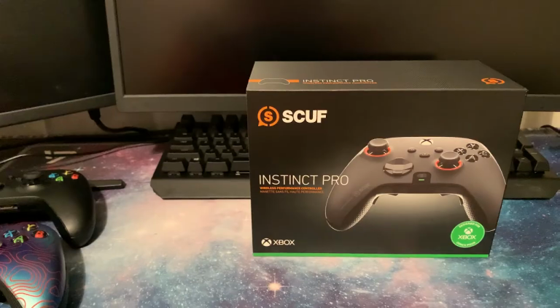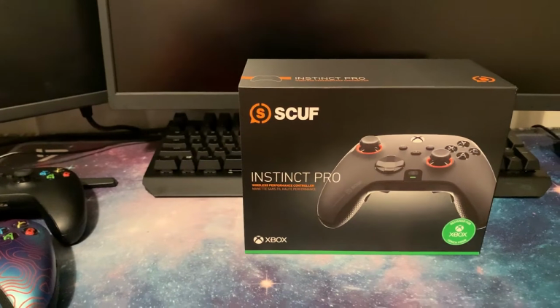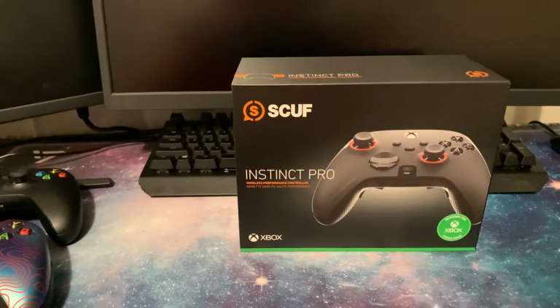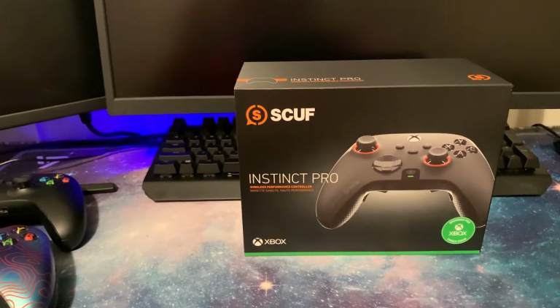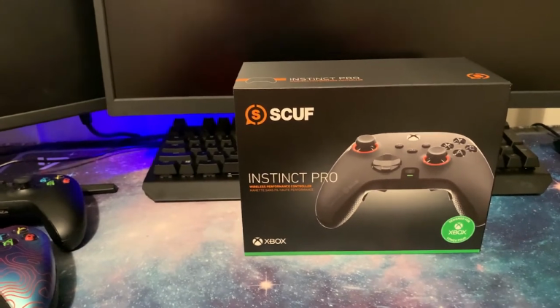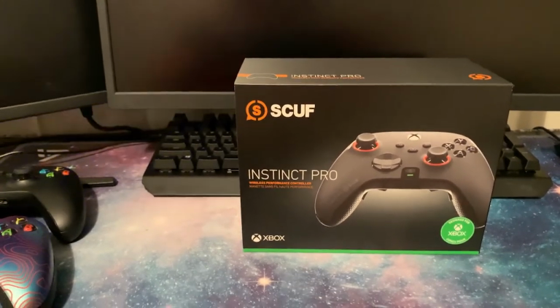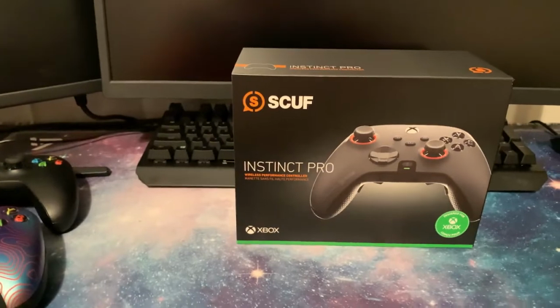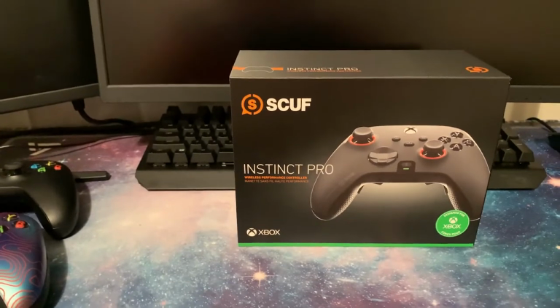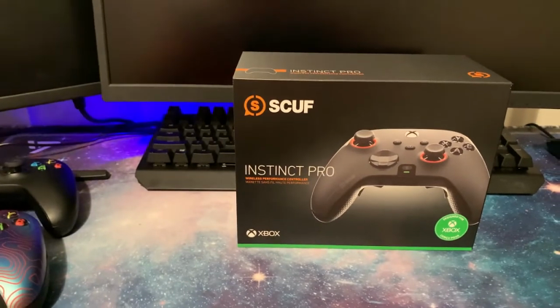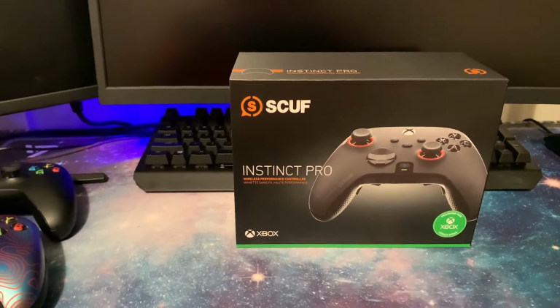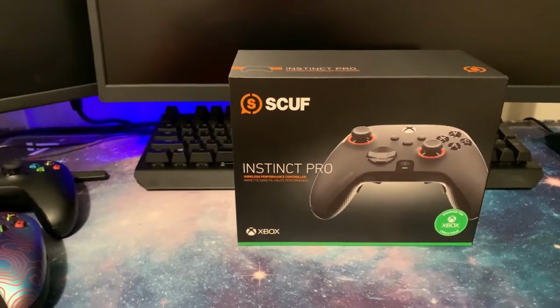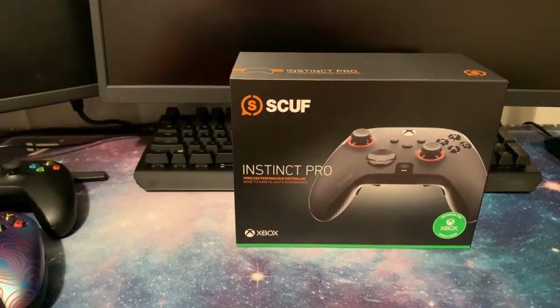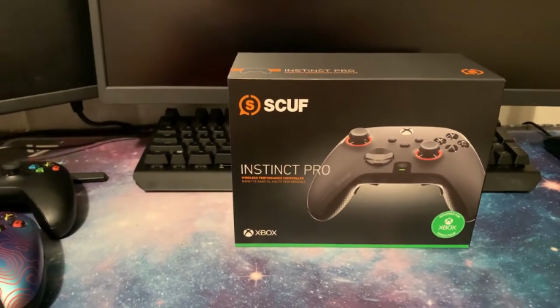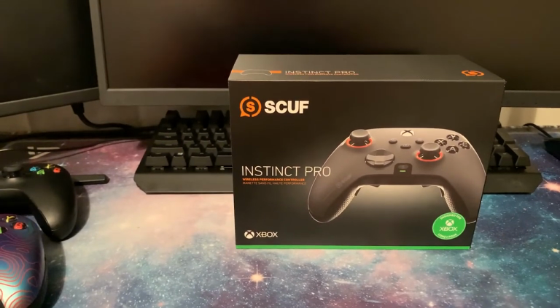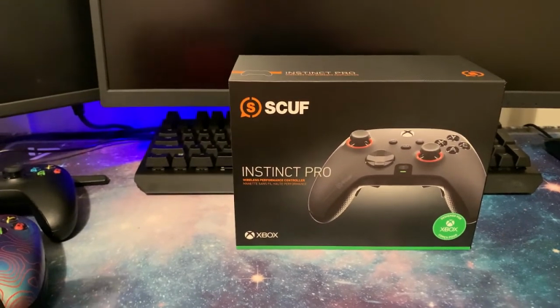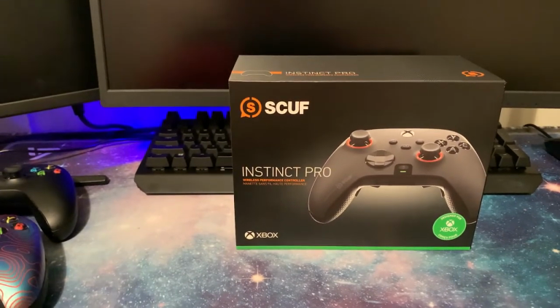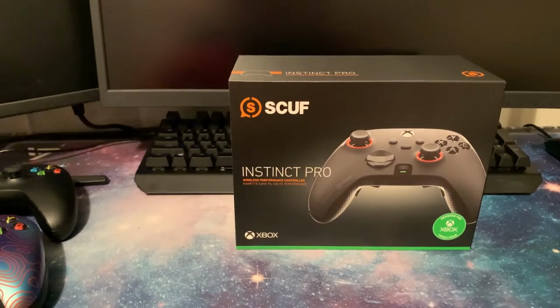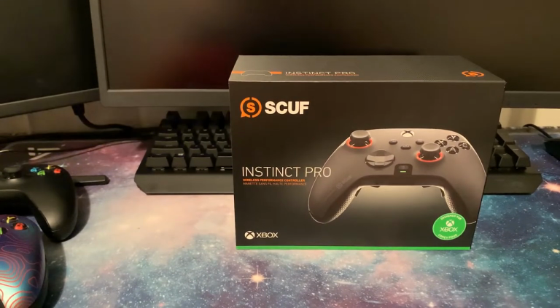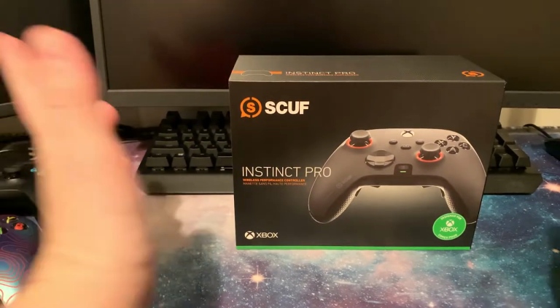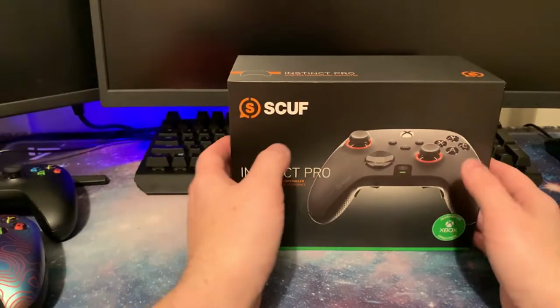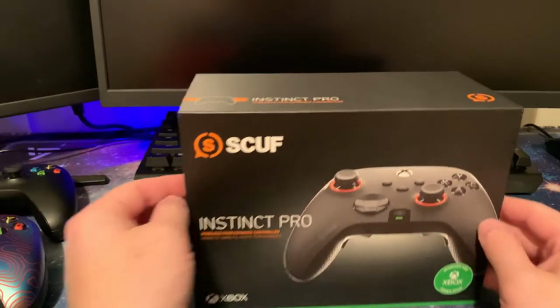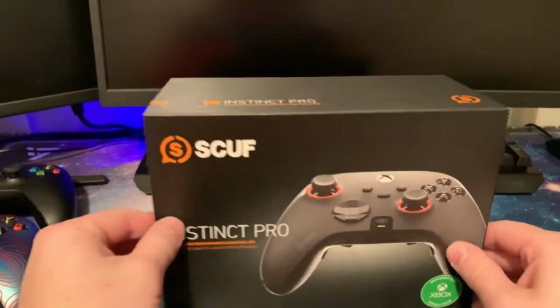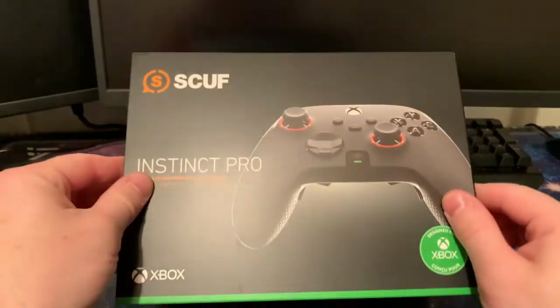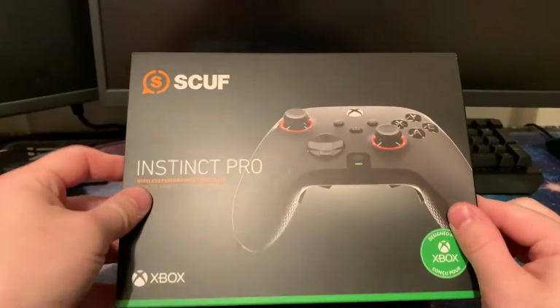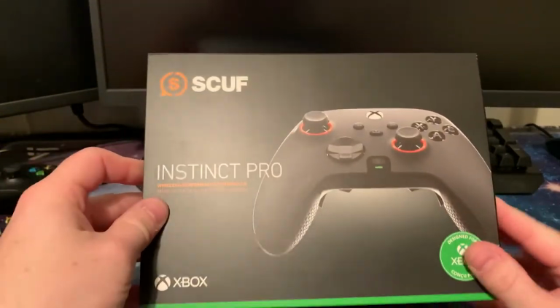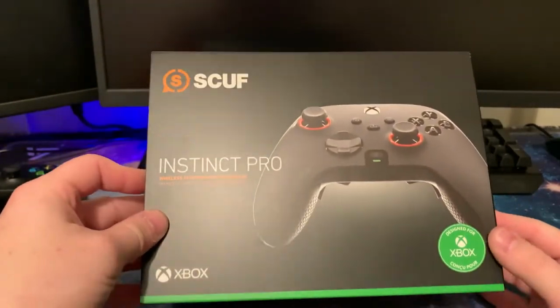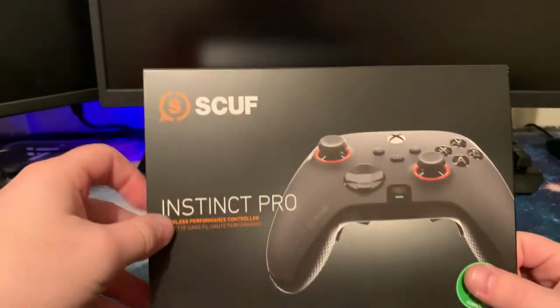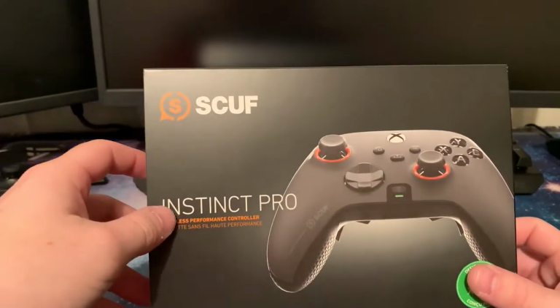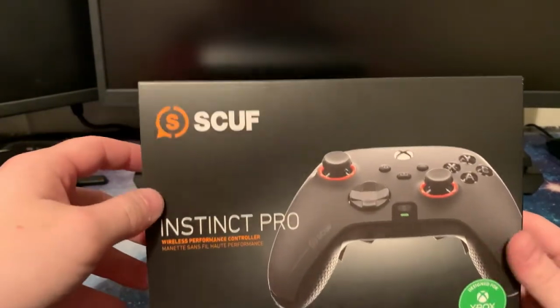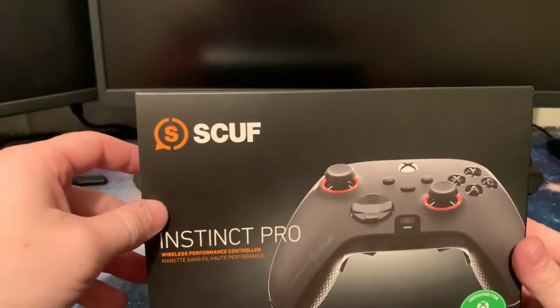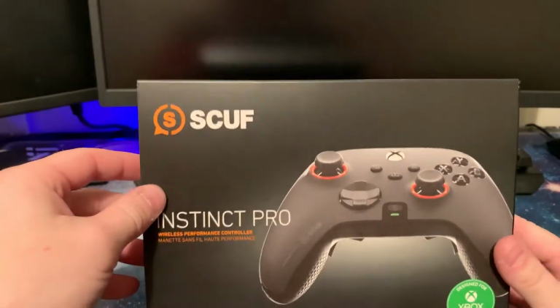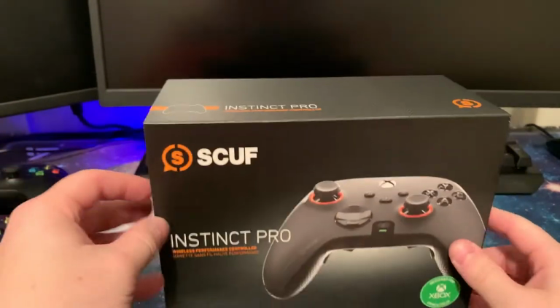What is going on guys, it is Fatal Reaper here bringing you a video. My new SCUFF — the SCUFF Instinct Pro — has arrived. This is actually one of the first unboxings I've done where I'm actually doing the unboxing live.